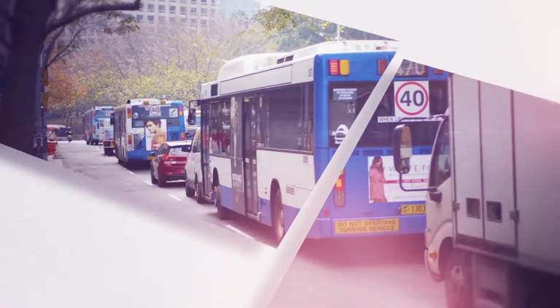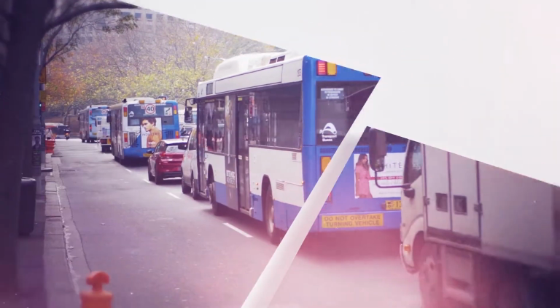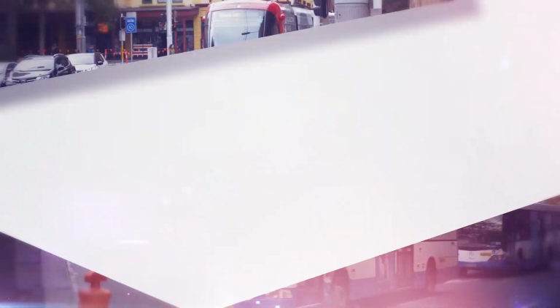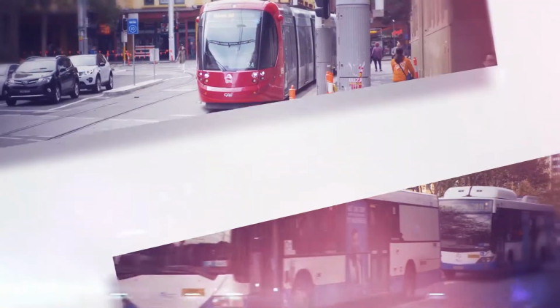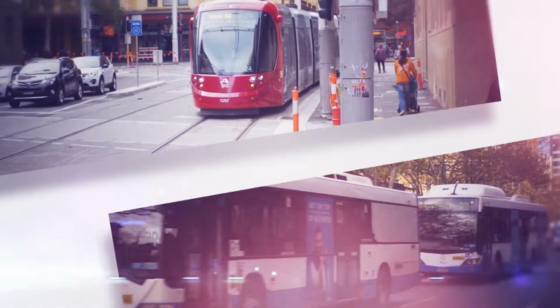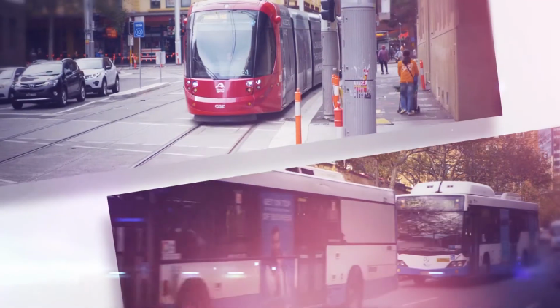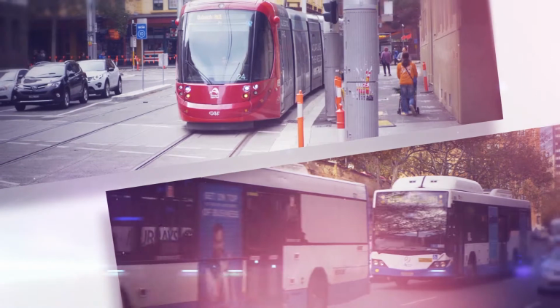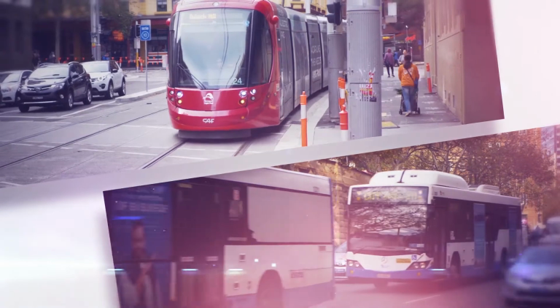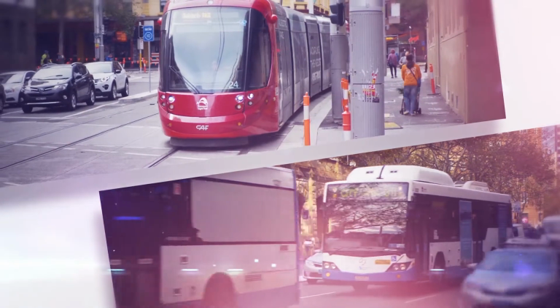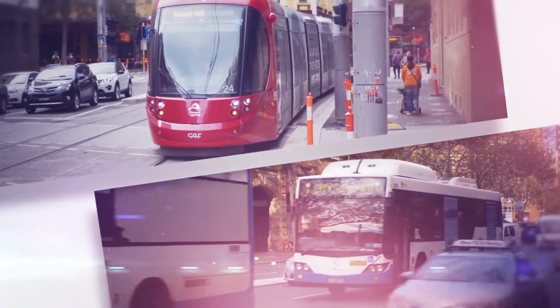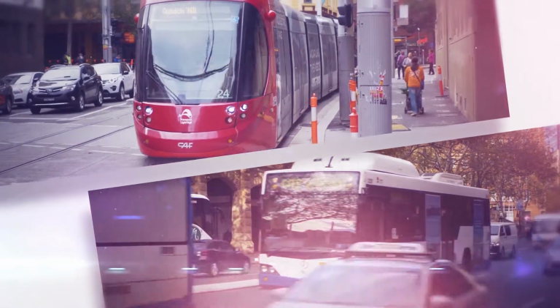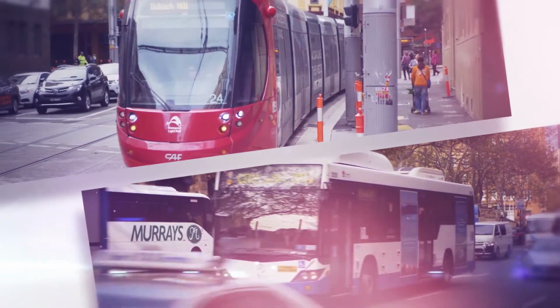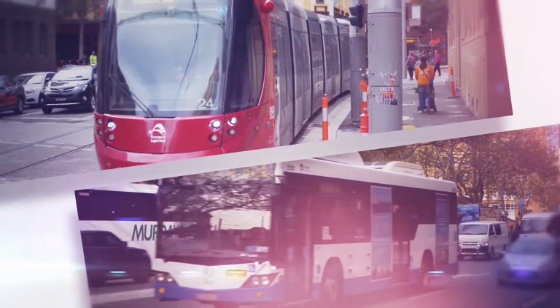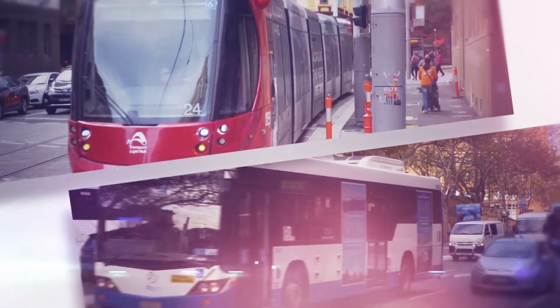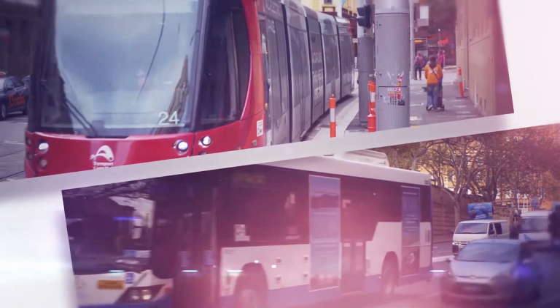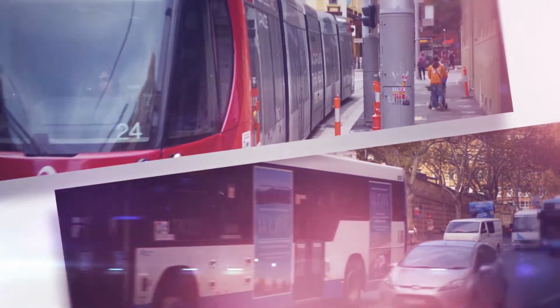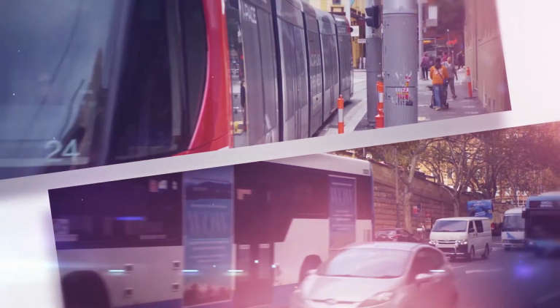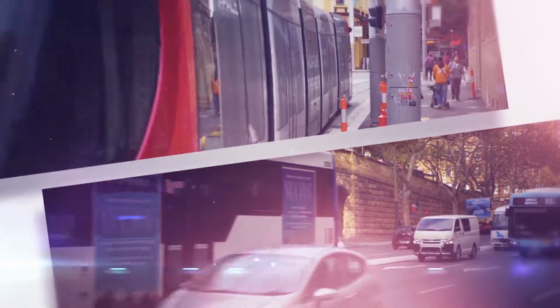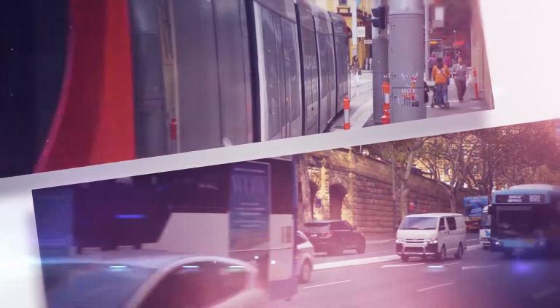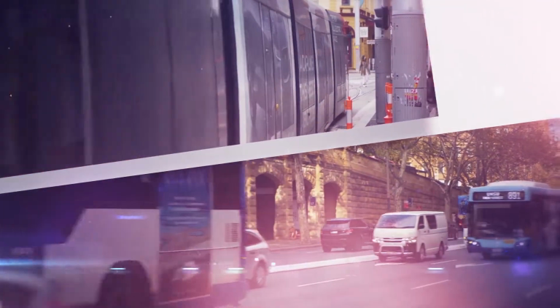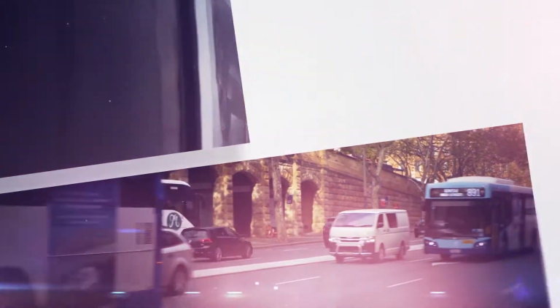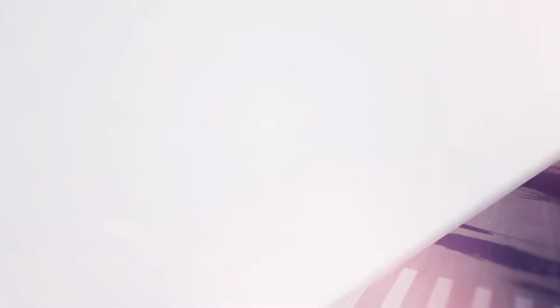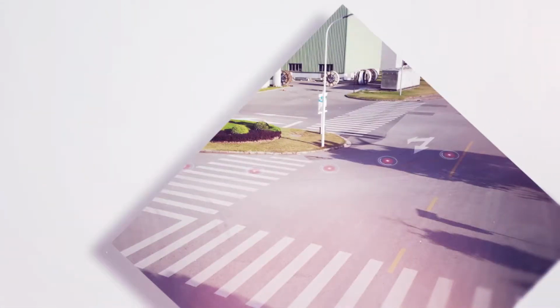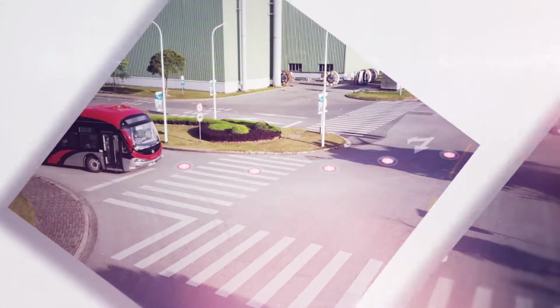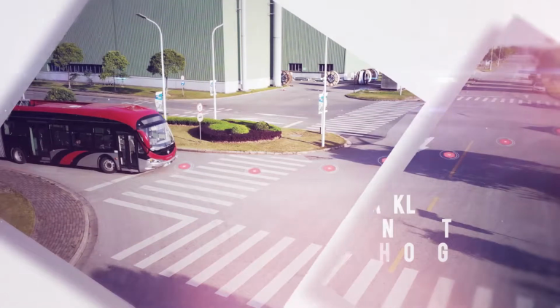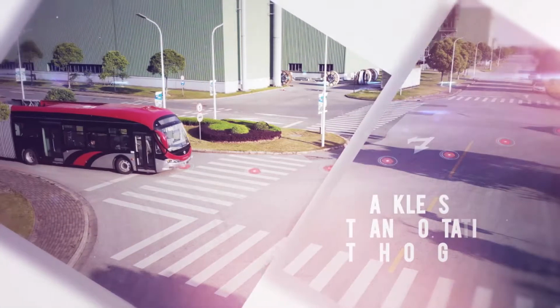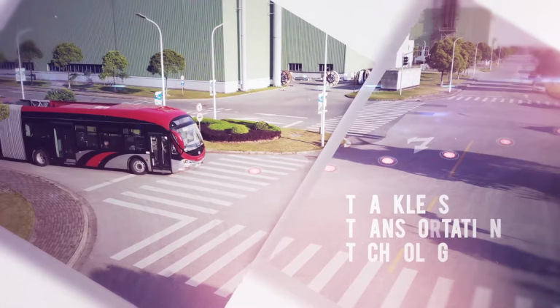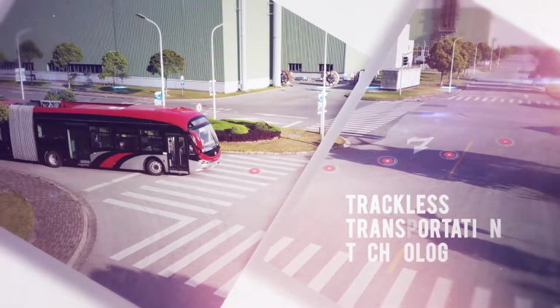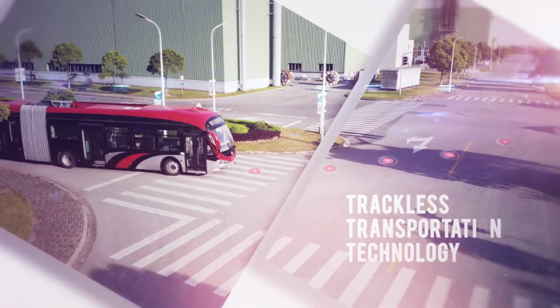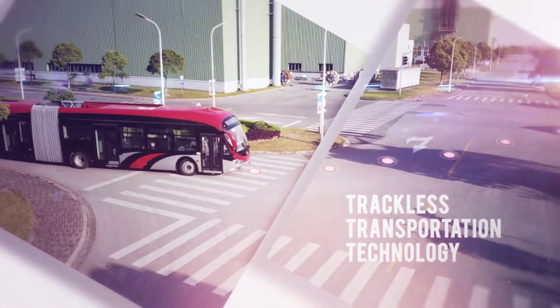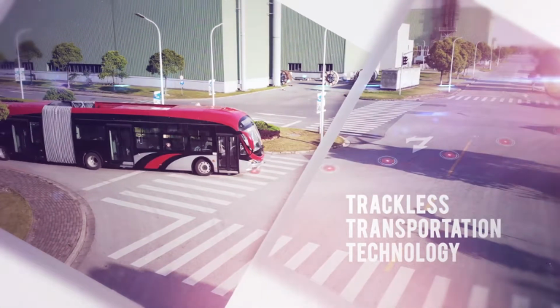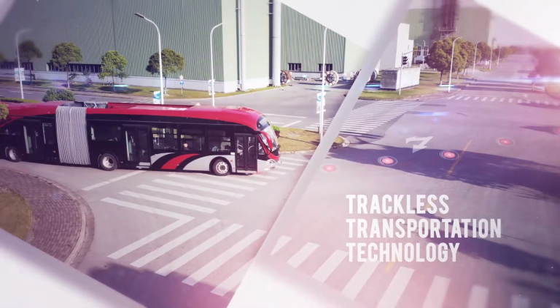What if we could combine all of the good things about buses with all of the benefits that light rail brings? The answer is trackless transportation technology. Here's how we do it.